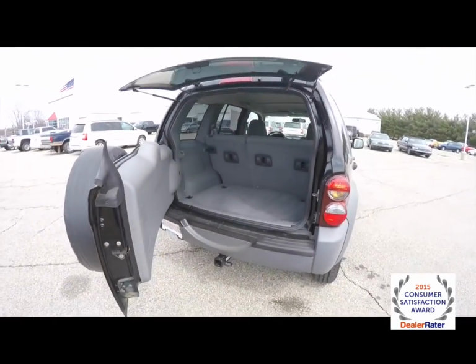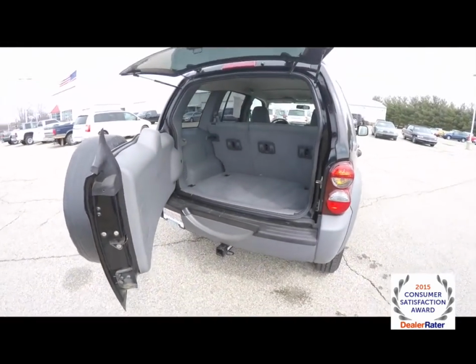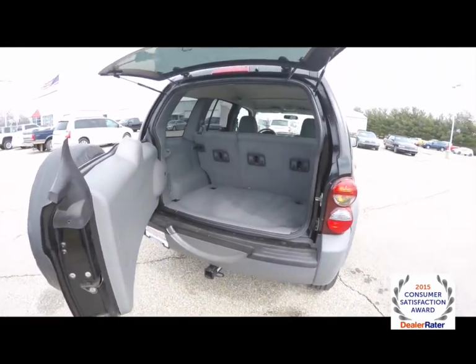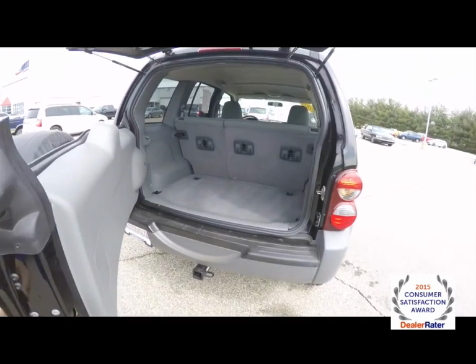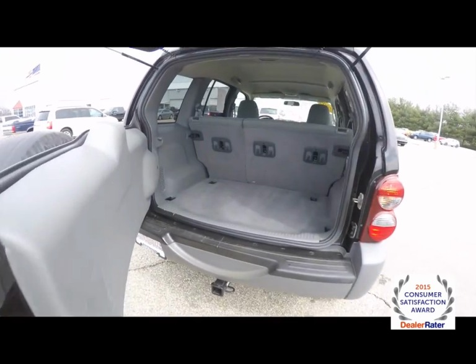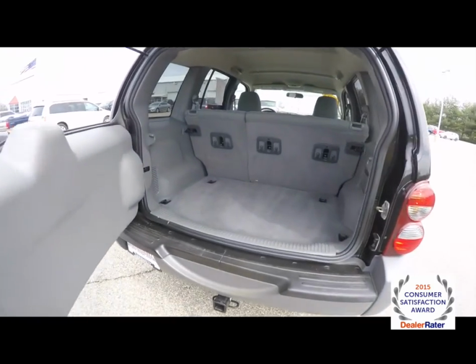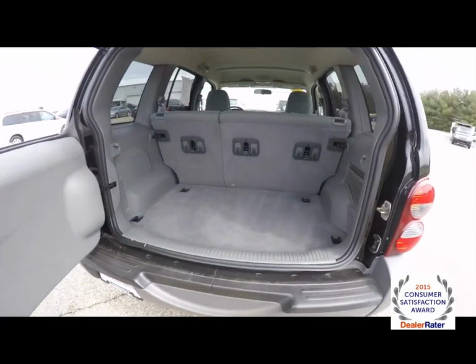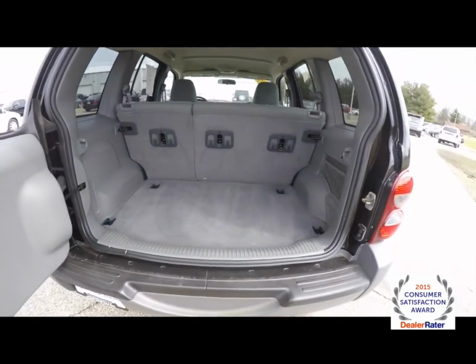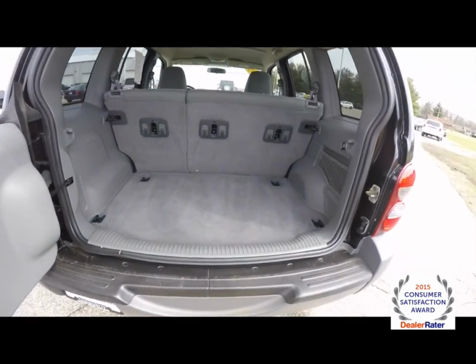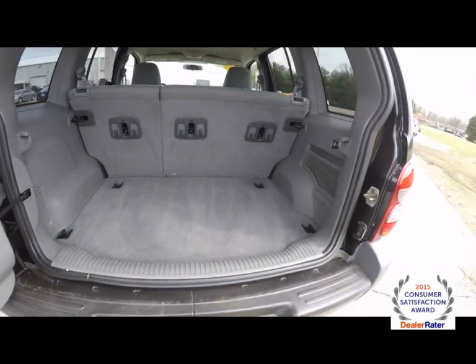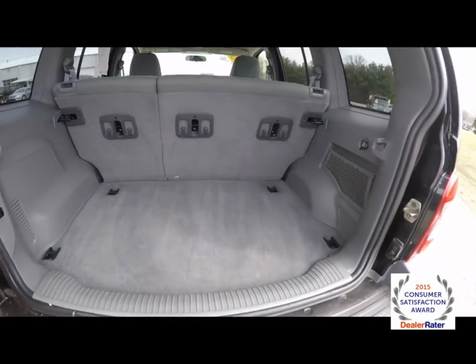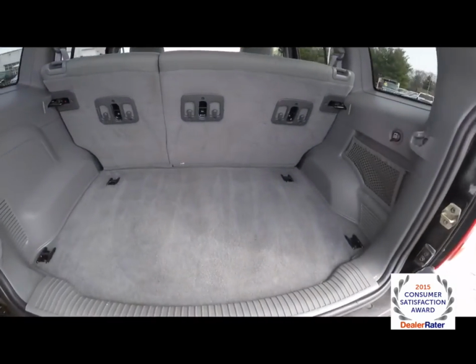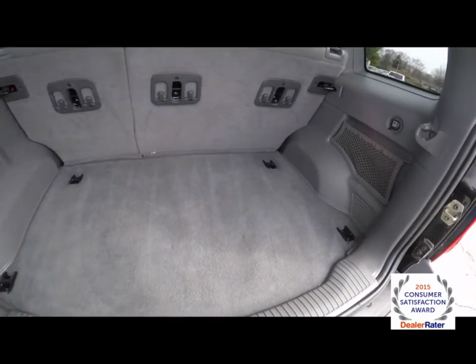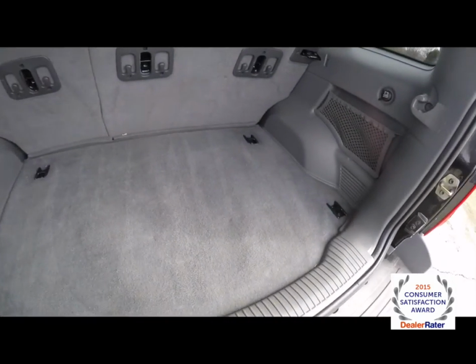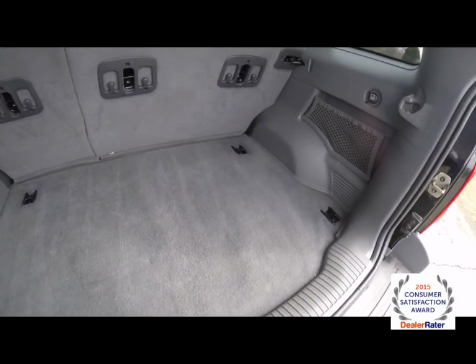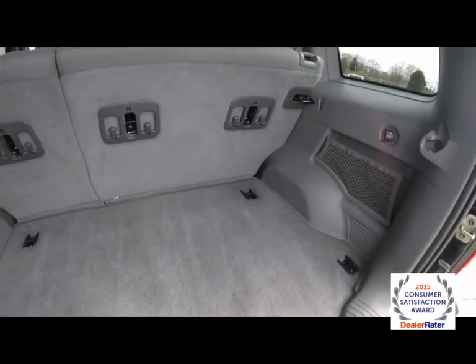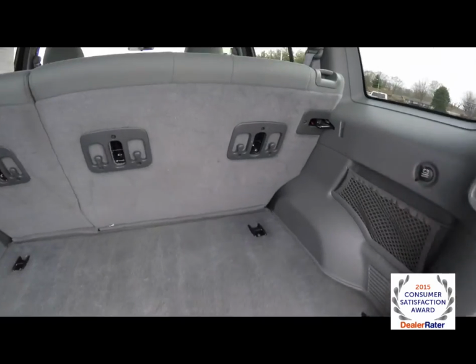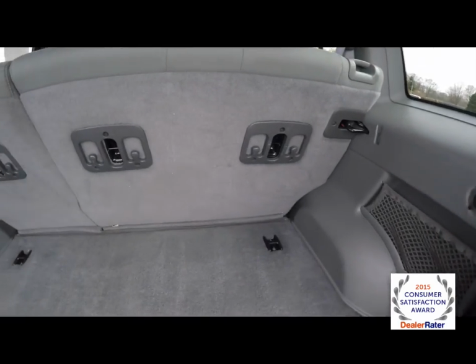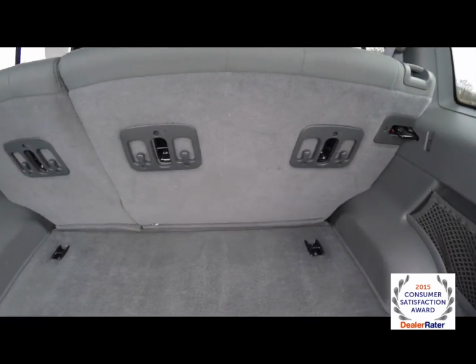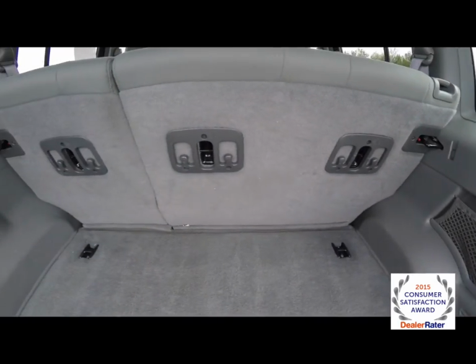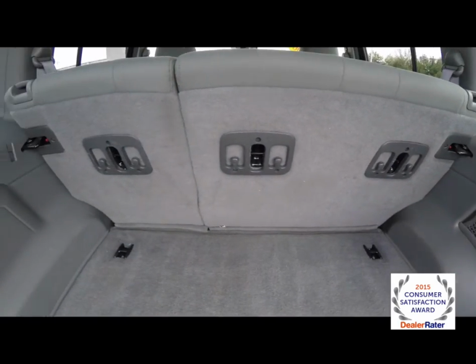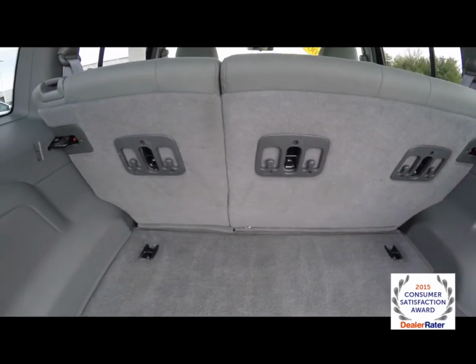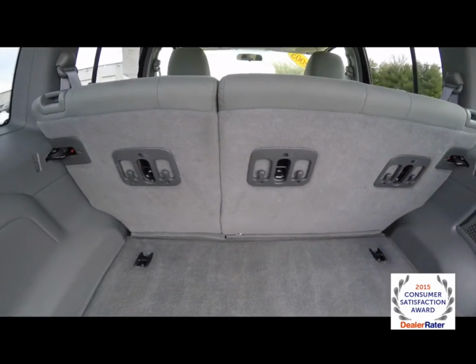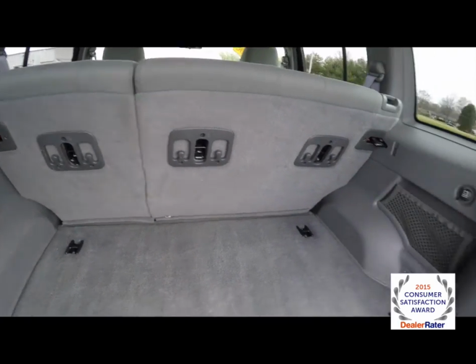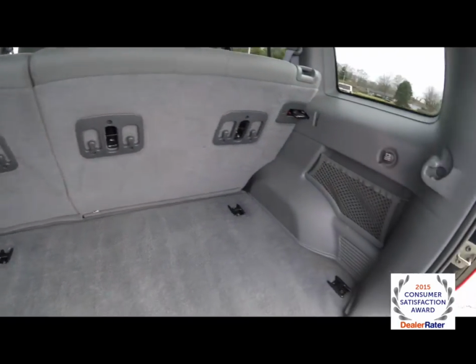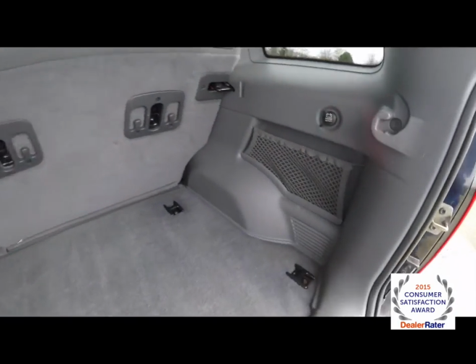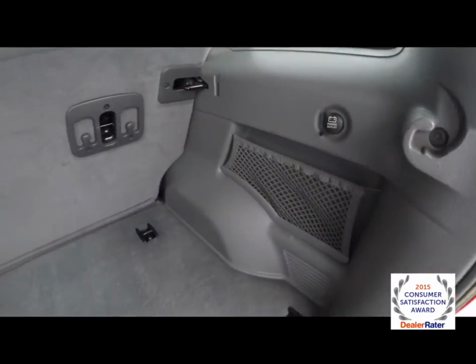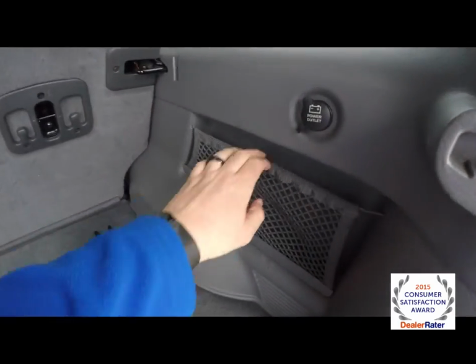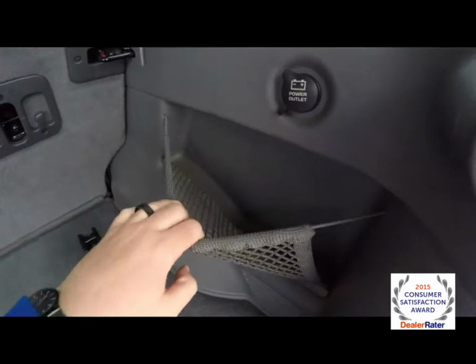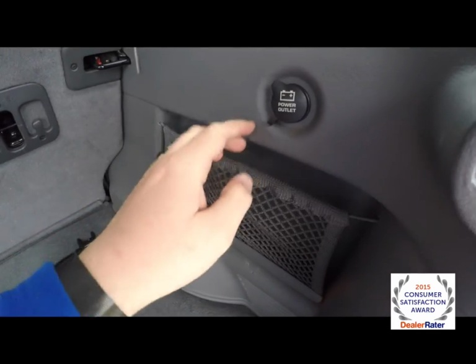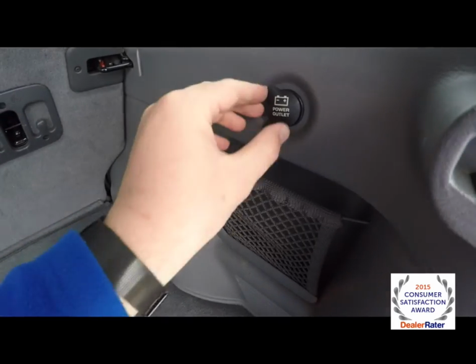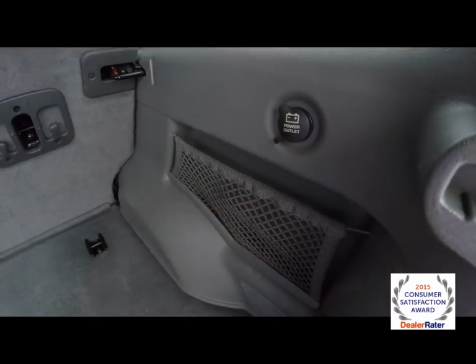Take a look at the luggage area — very nice and spacious. Four tie-down hooks on the floor, as well as grocery bag hooks on the seat backs, plus a little storage net and a 12-volt power point.